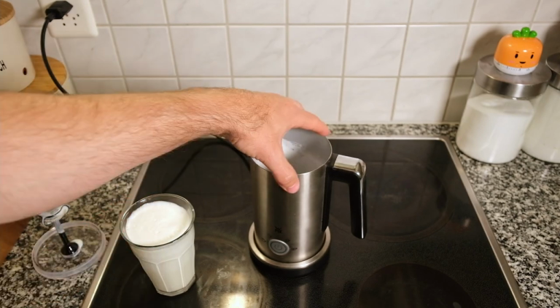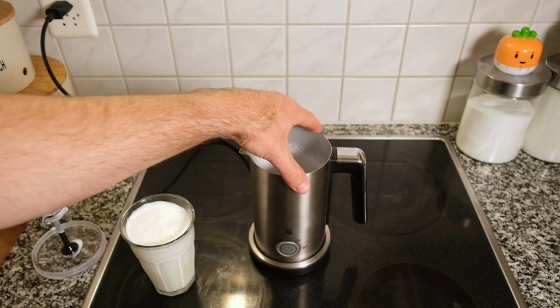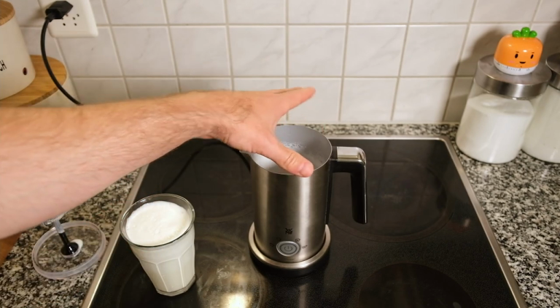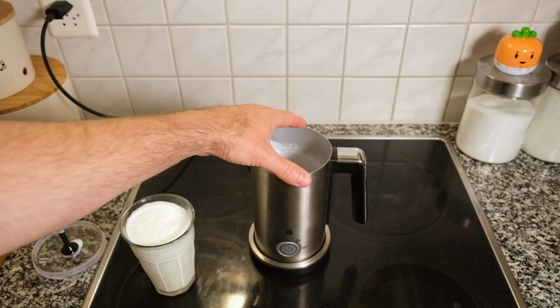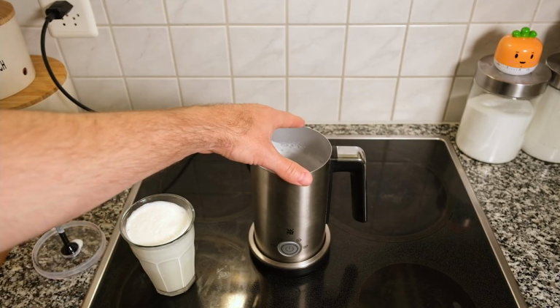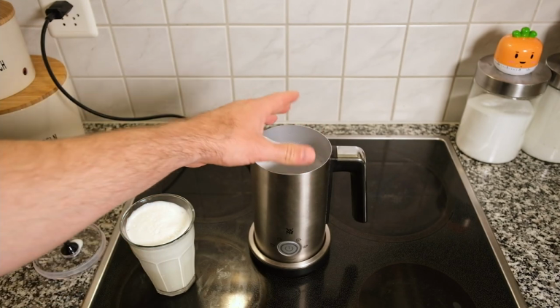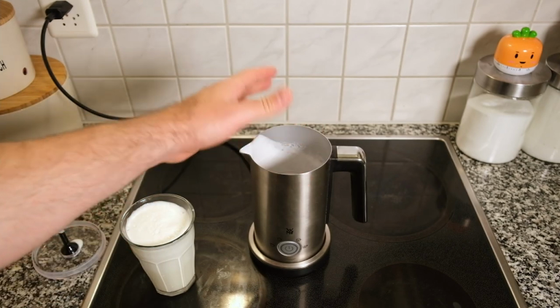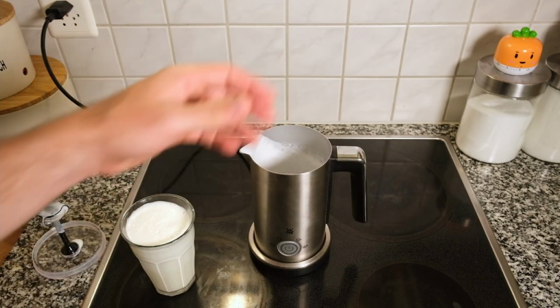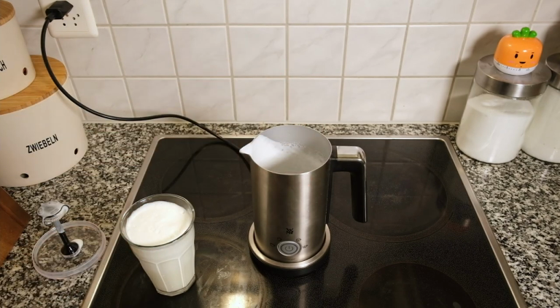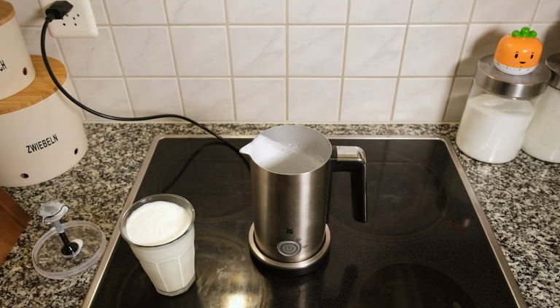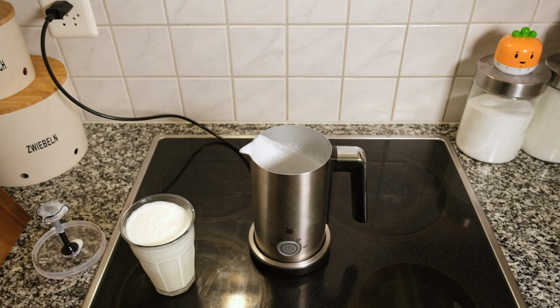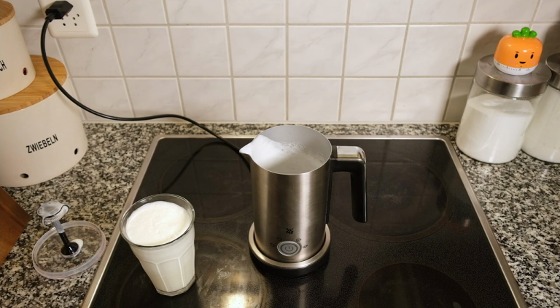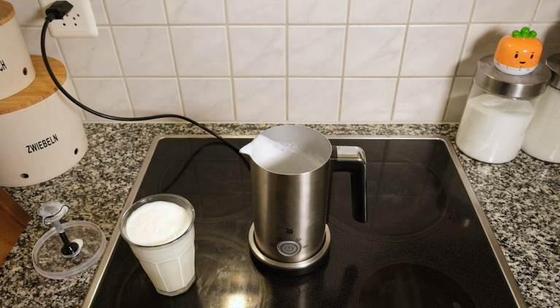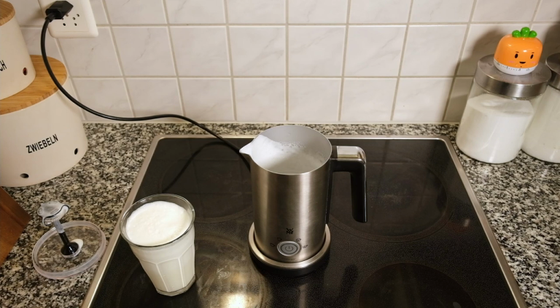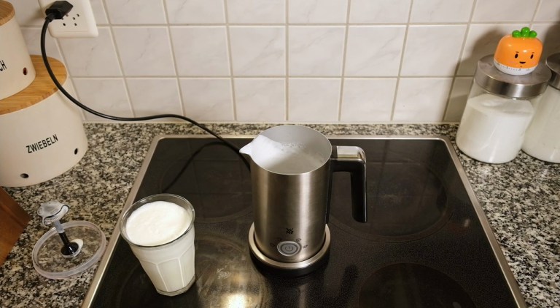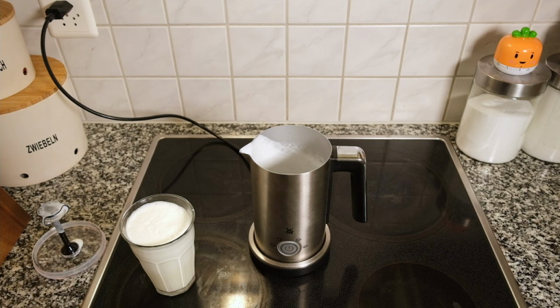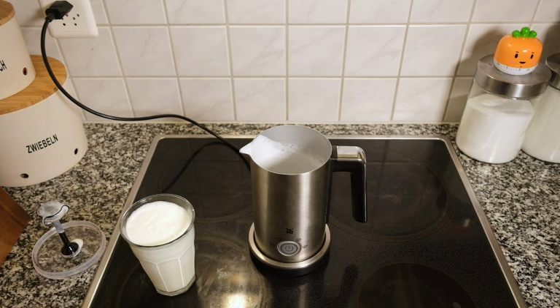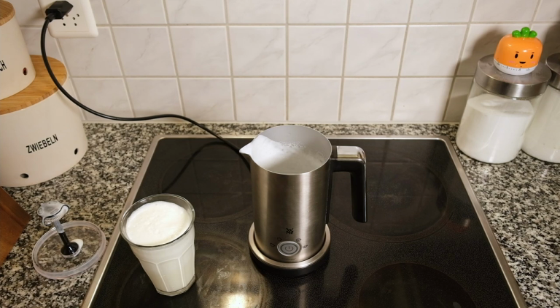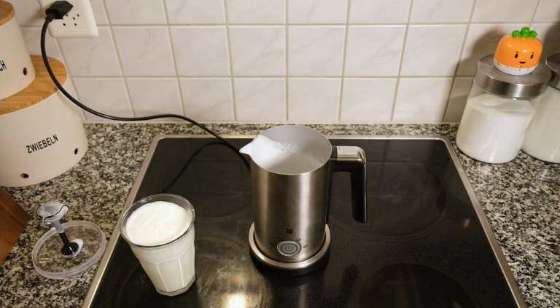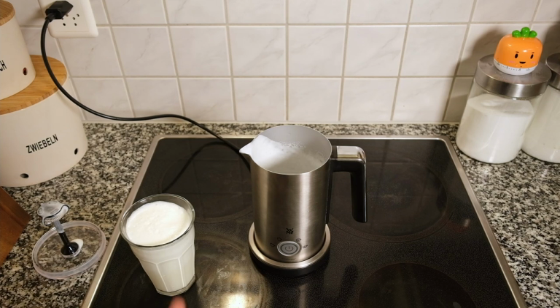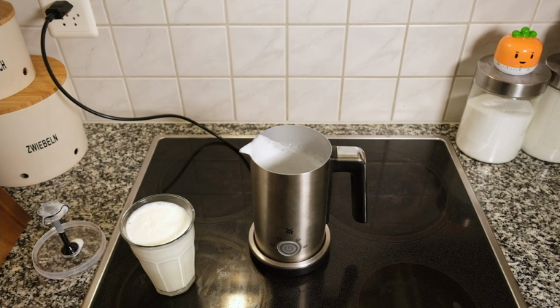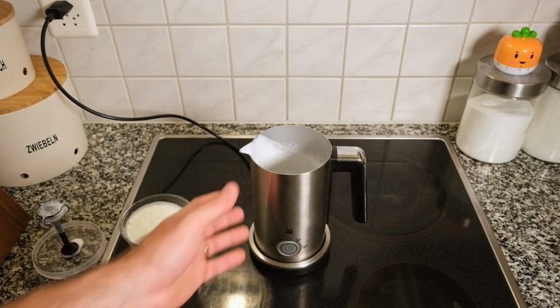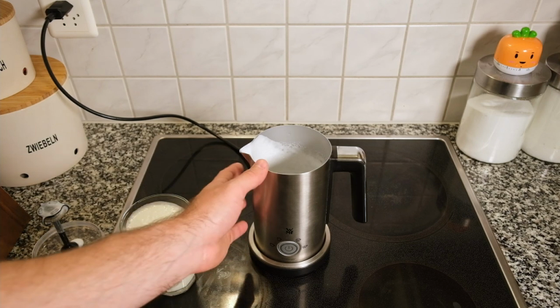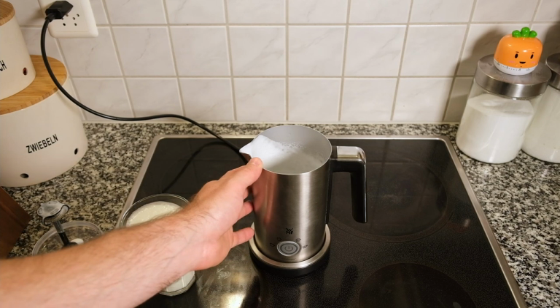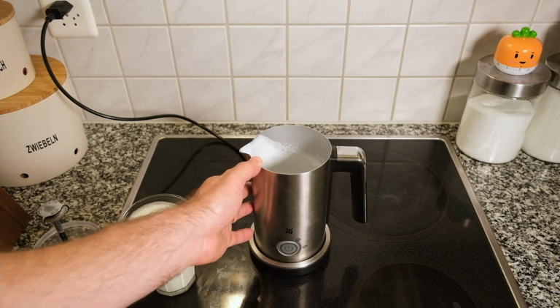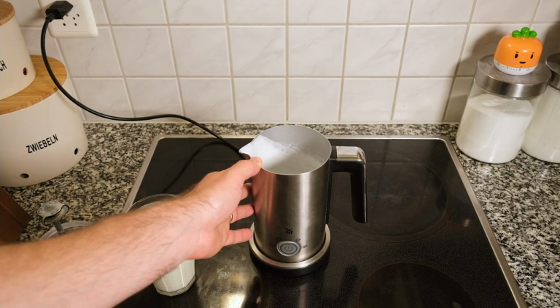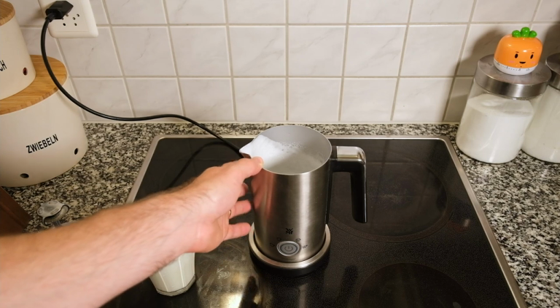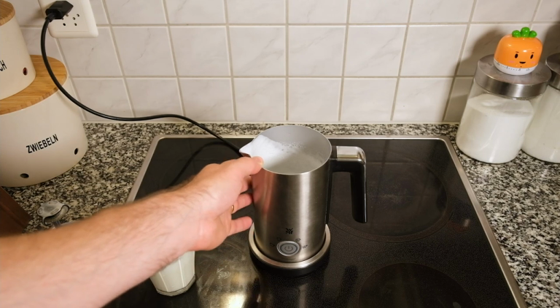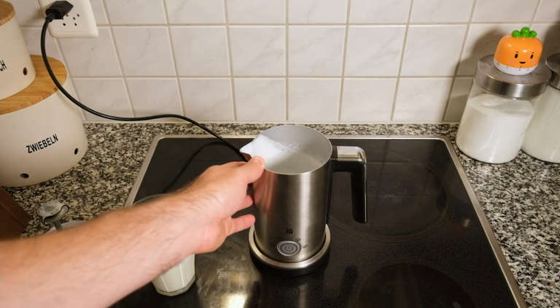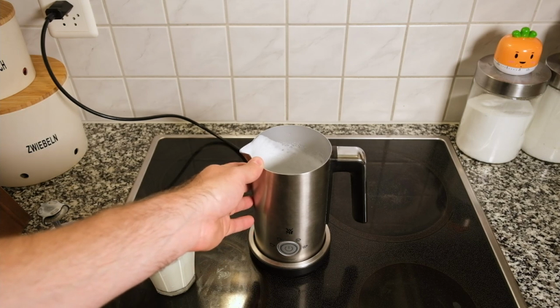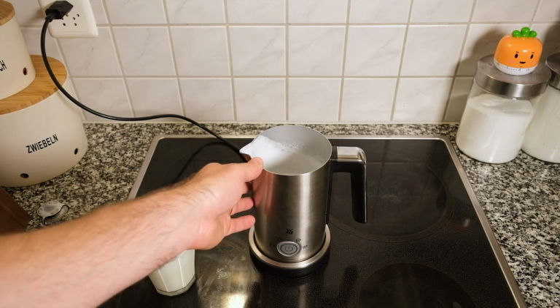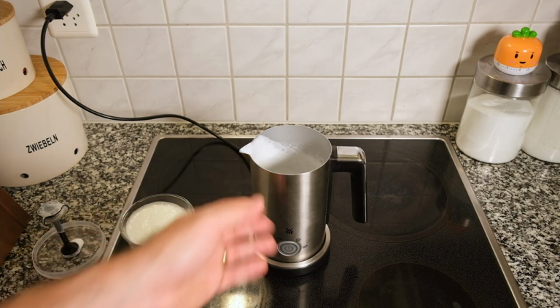The last setting is warm milk. If you'd like to use this for warm milk, it does that as well. I think just doing it in the microwave is probably the easiest, but if you would like to use this to heat up milk, it does it in about two to three minutes.